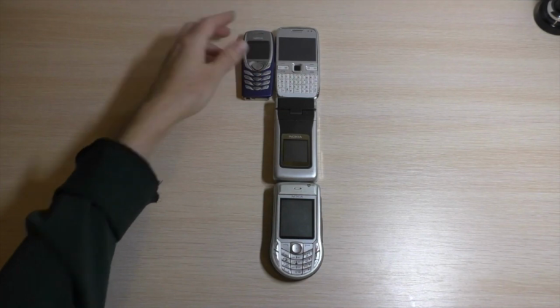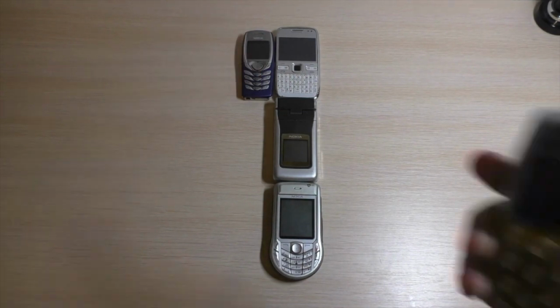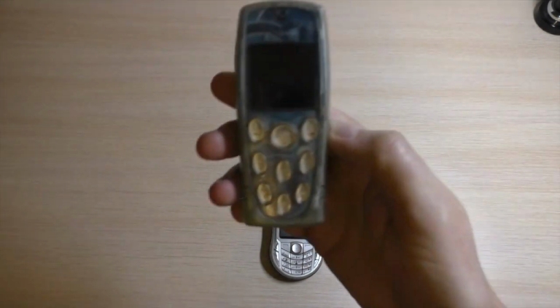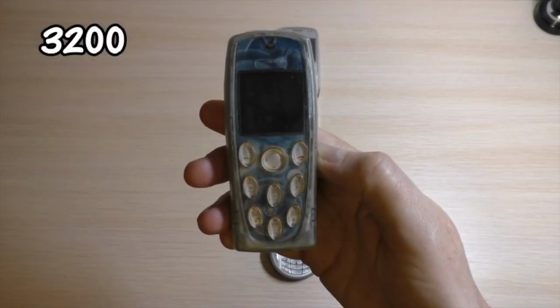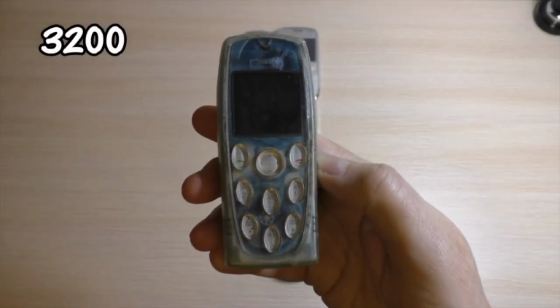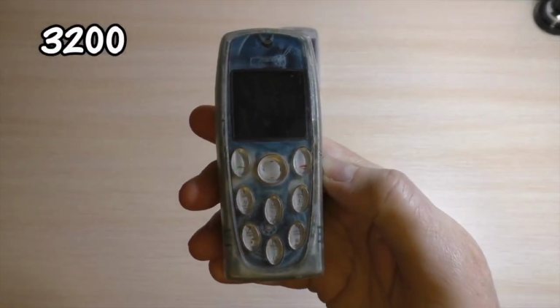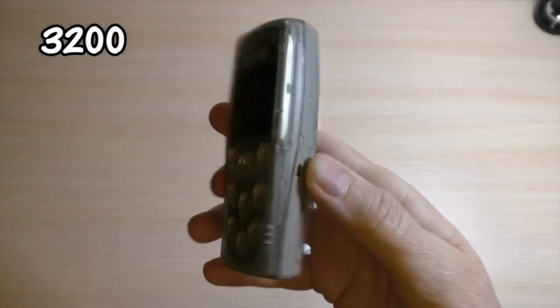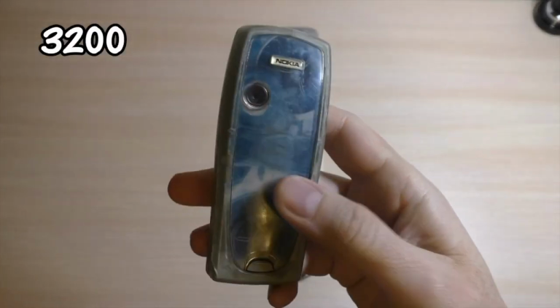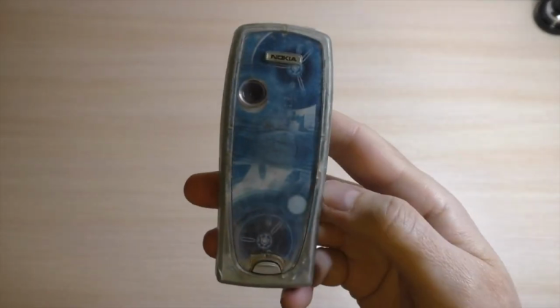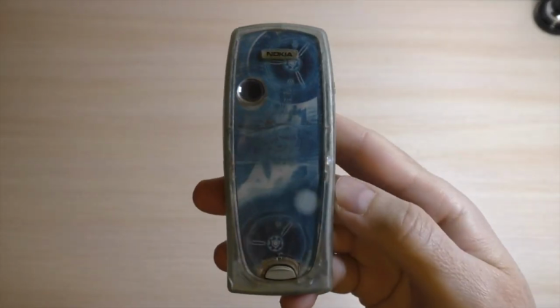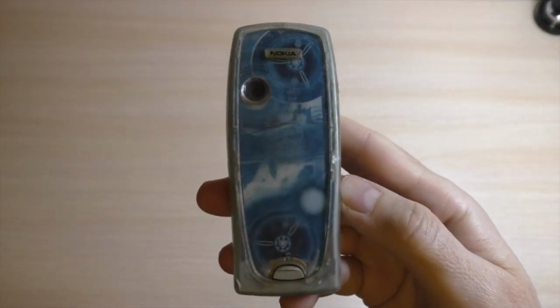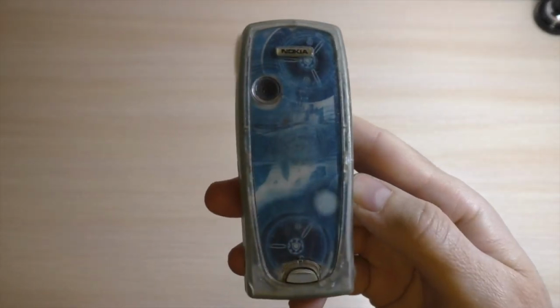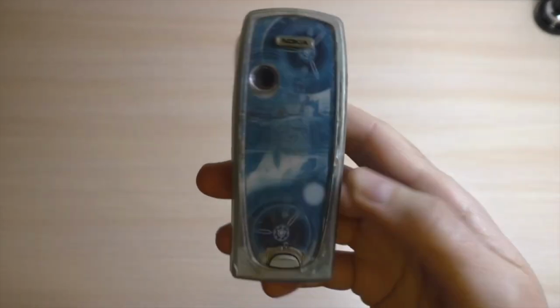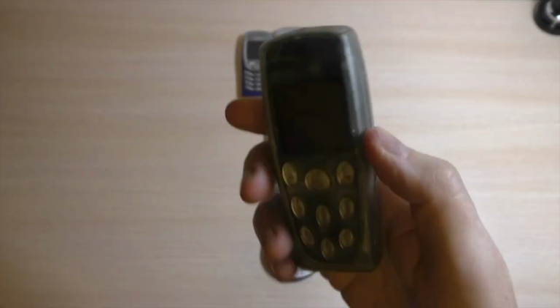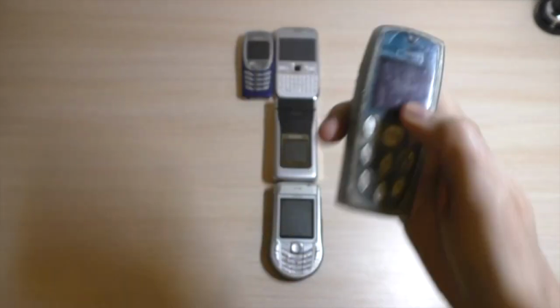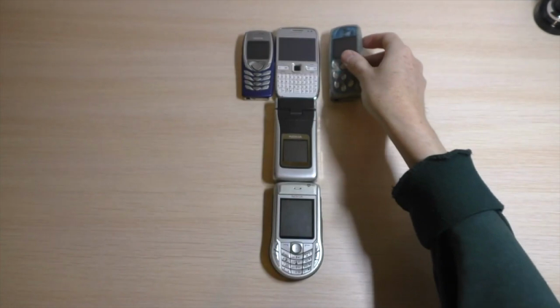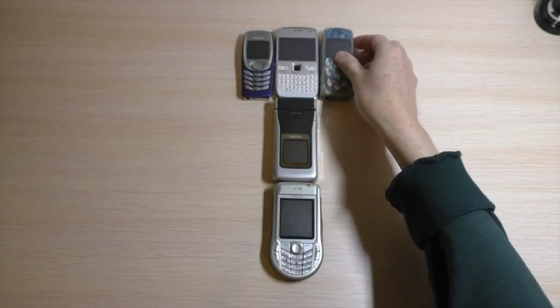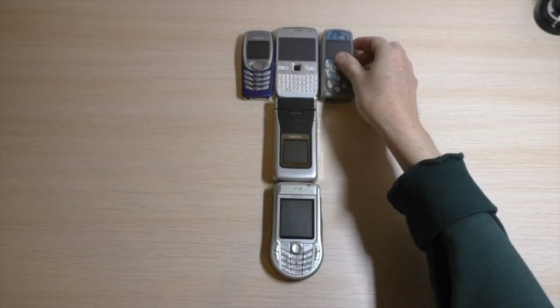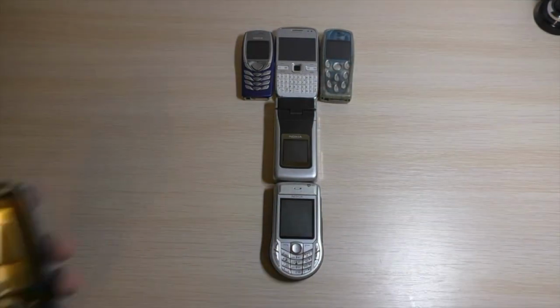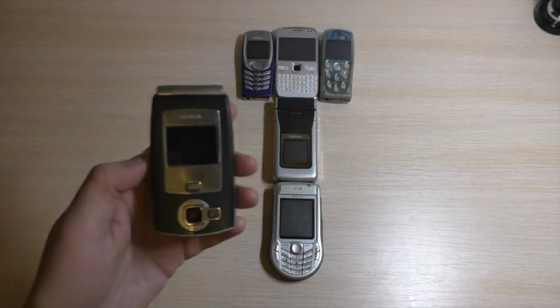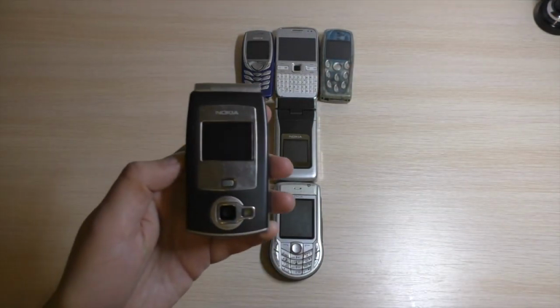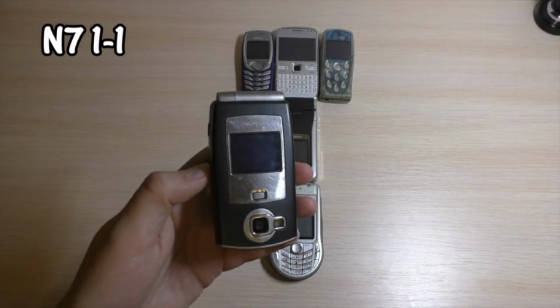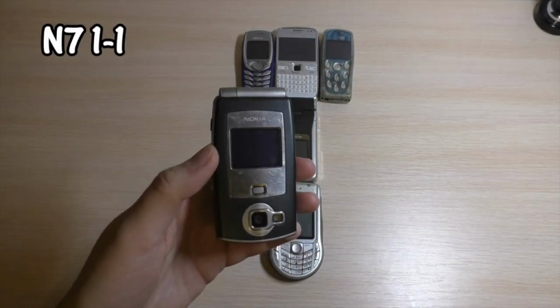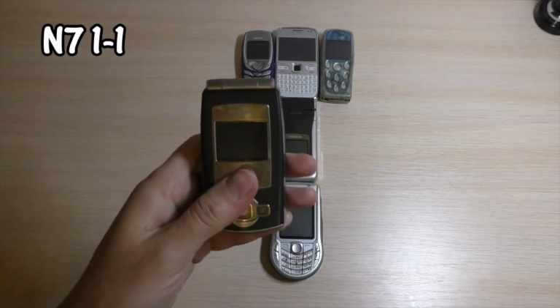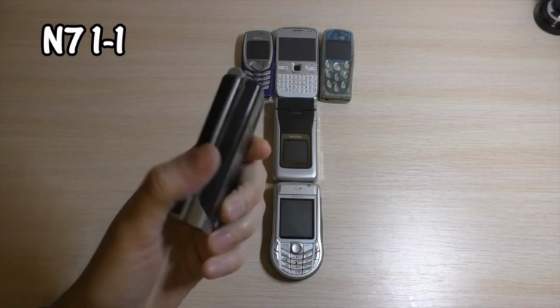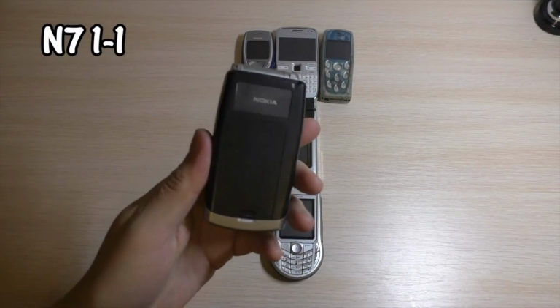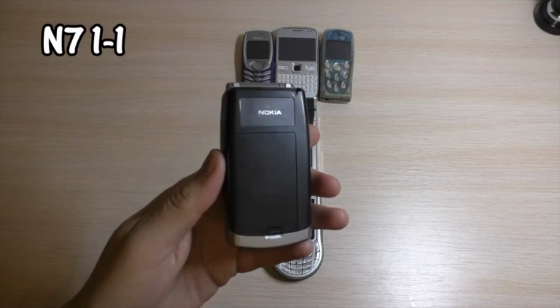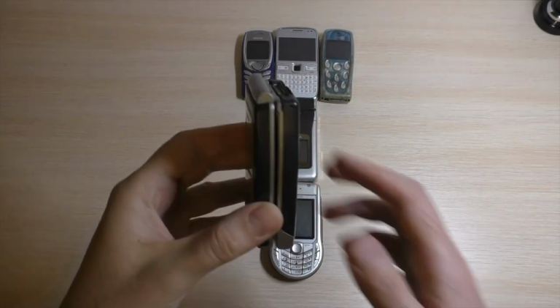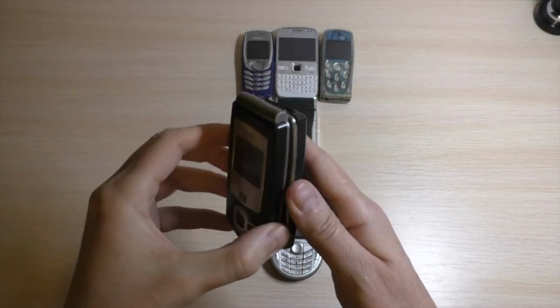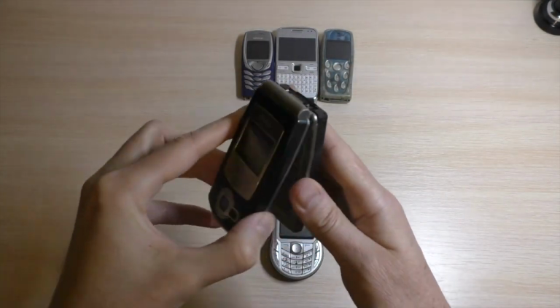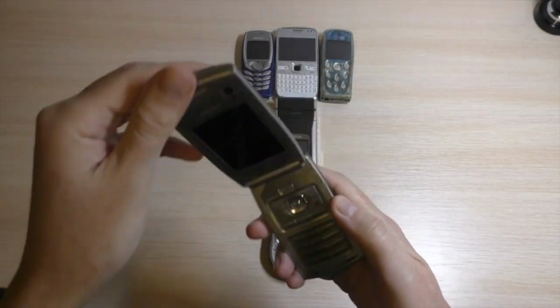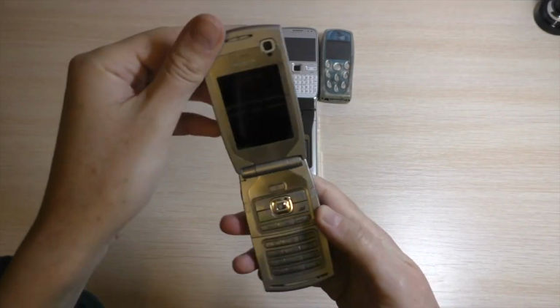Nokia had then introduced many best-selling mobile phones, like the Nokia 5110 with the legendary snake game, or the Nokia 3310 with emojis.